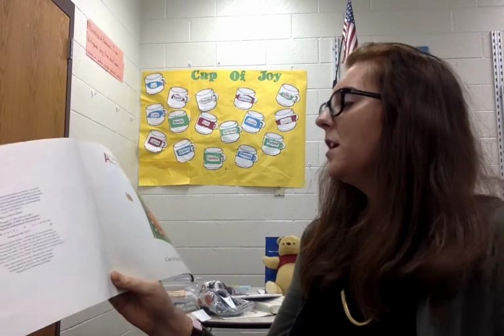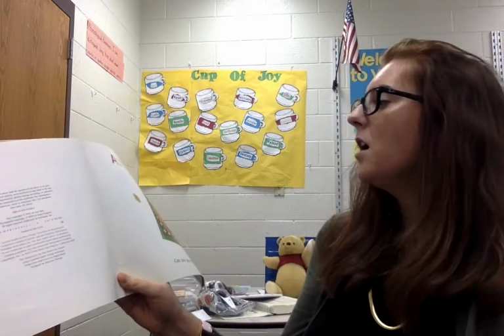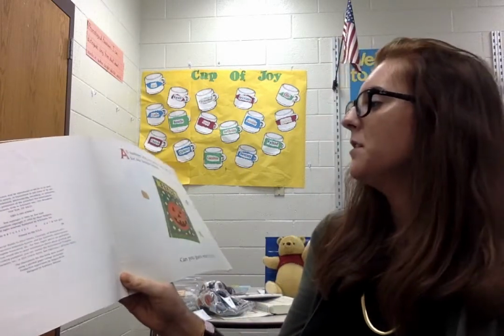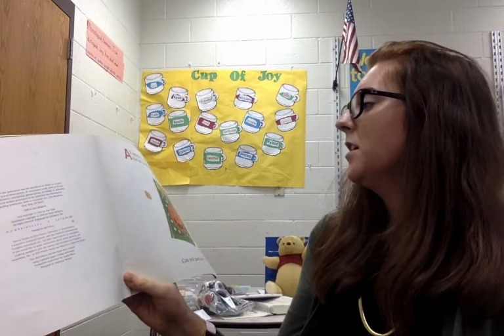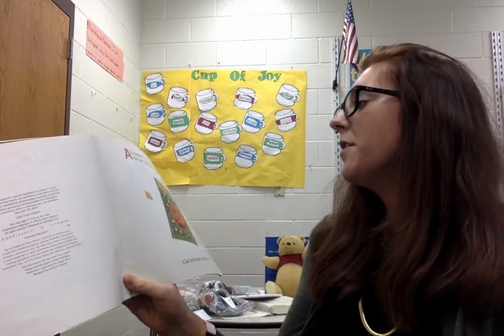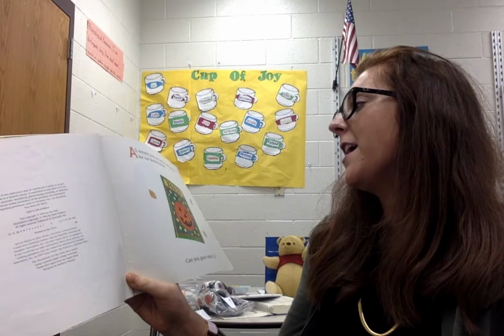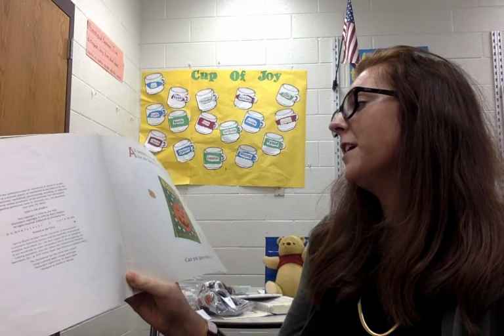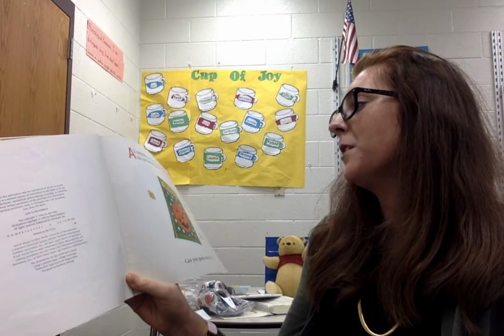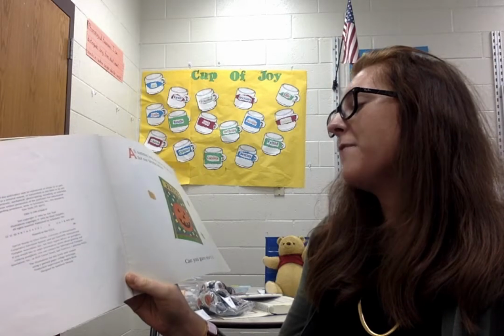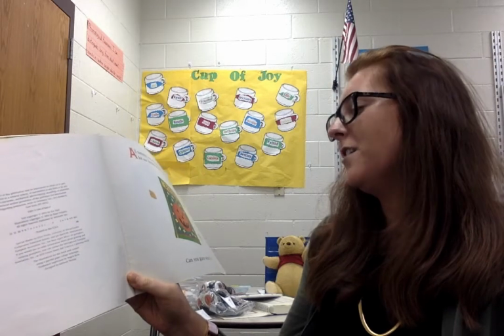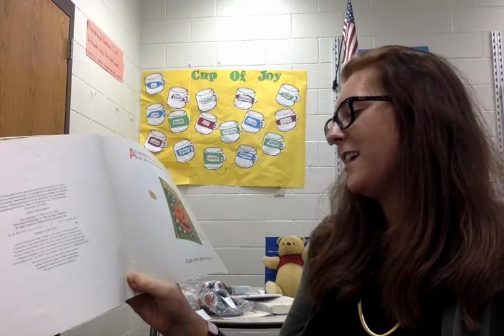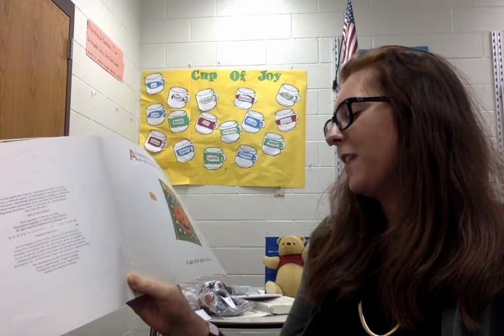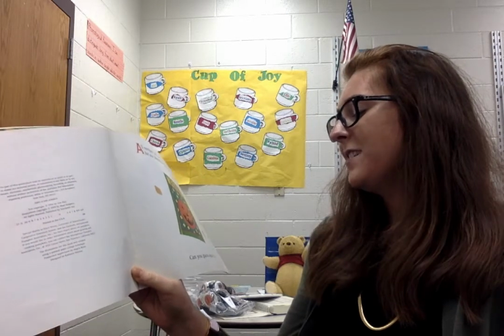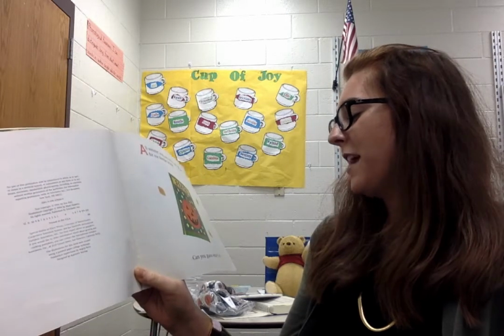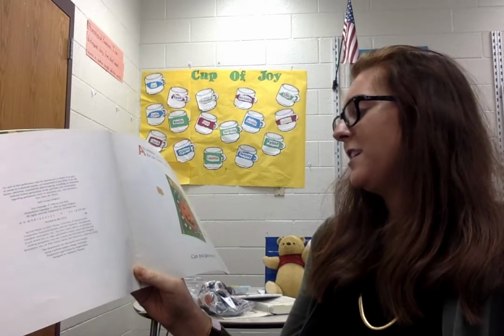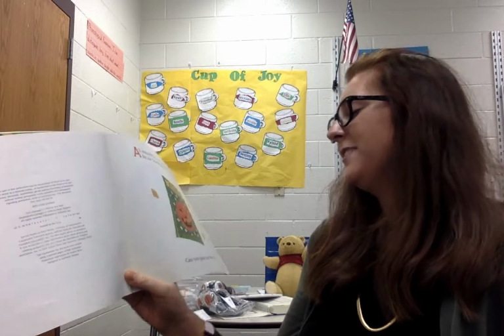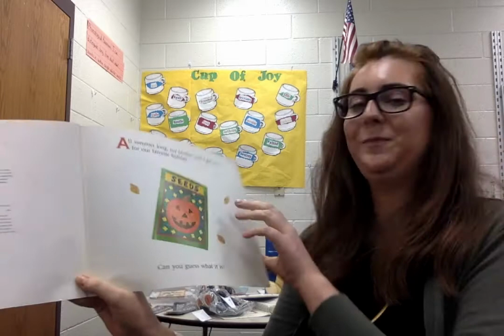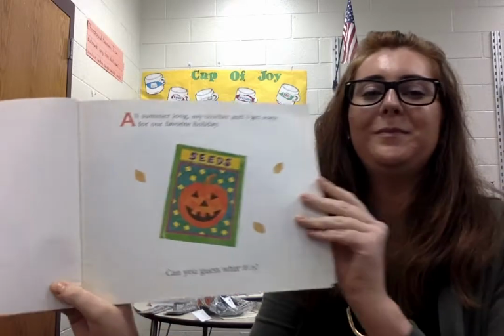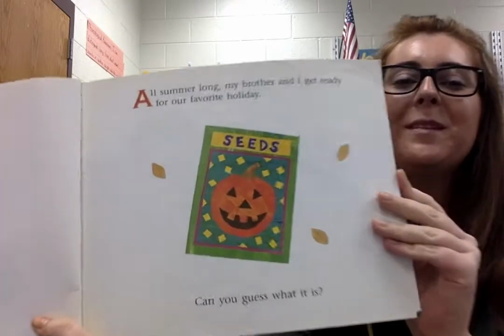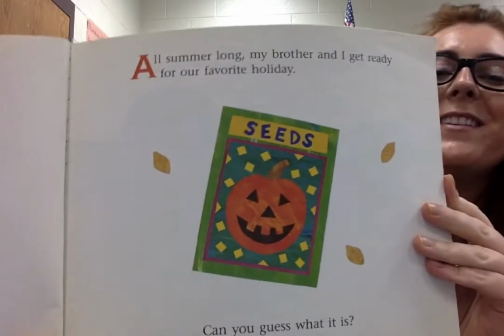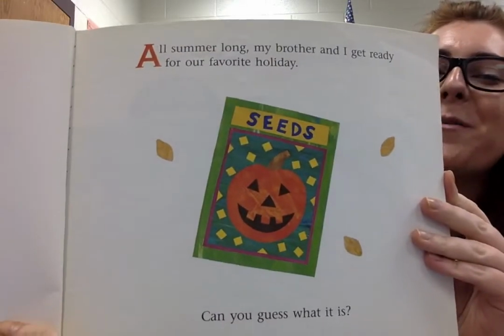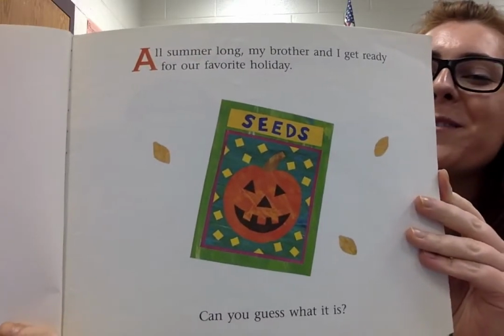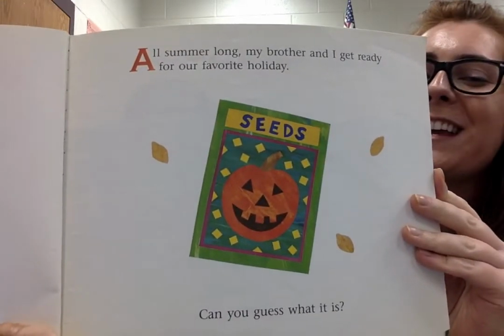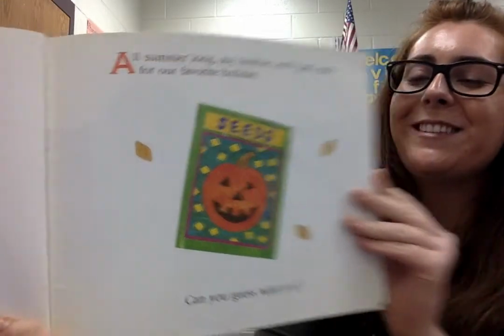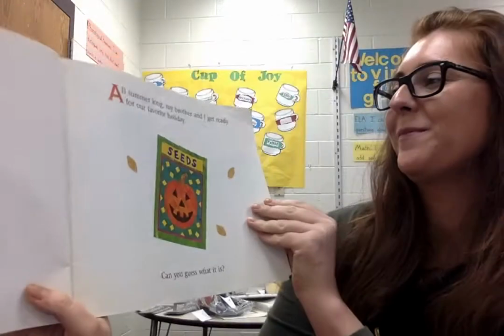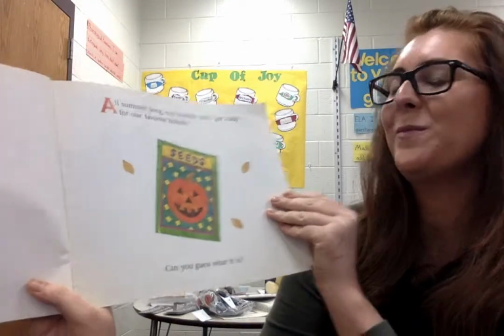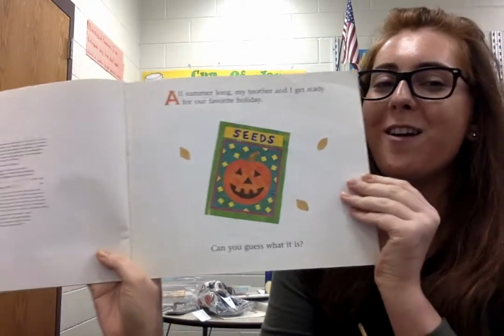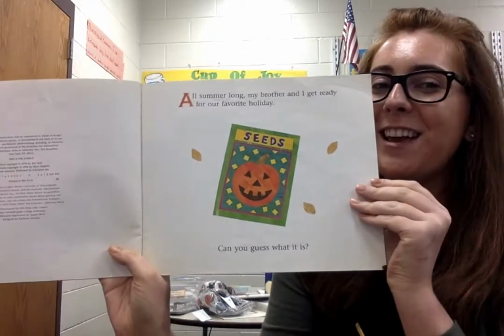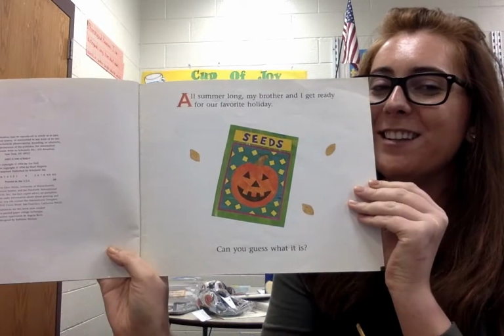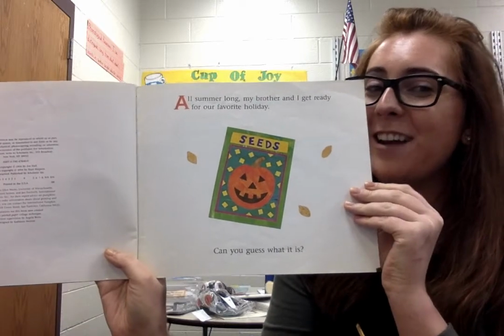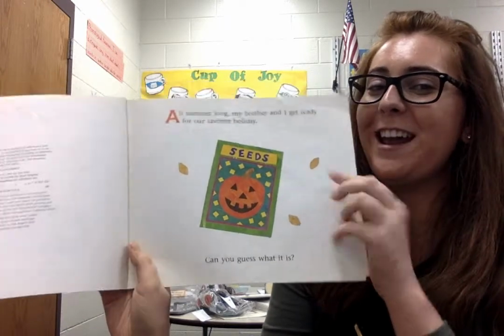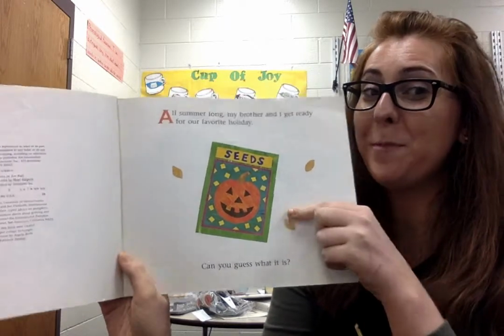All summer long my brother and I get ready for our favorite holiday. Can you guess what it is? By this photo, what do you think it is? What holiday are they excited for that has pumpkins?